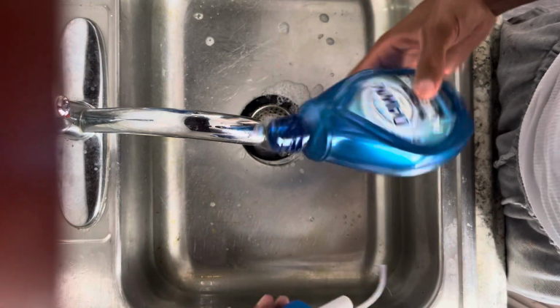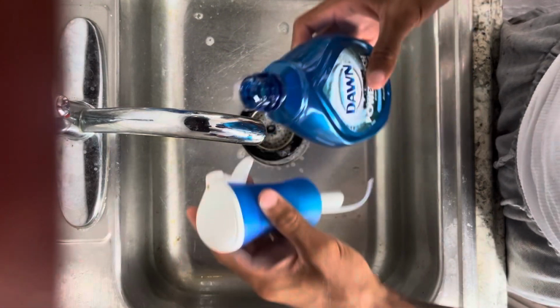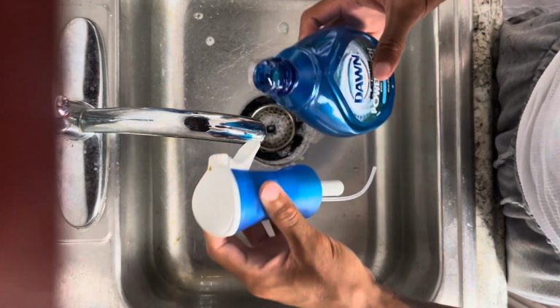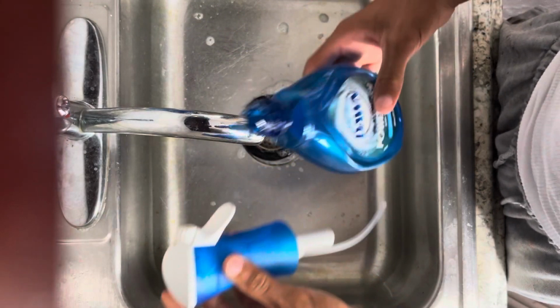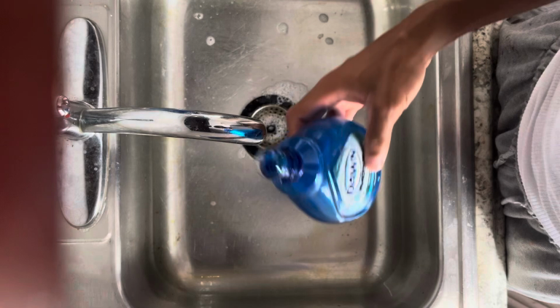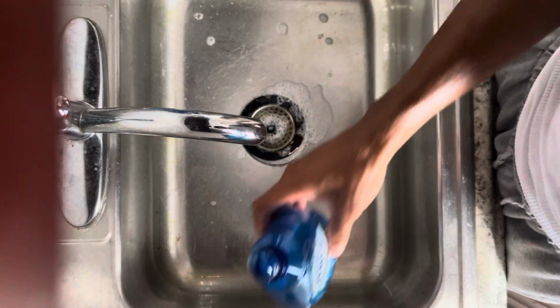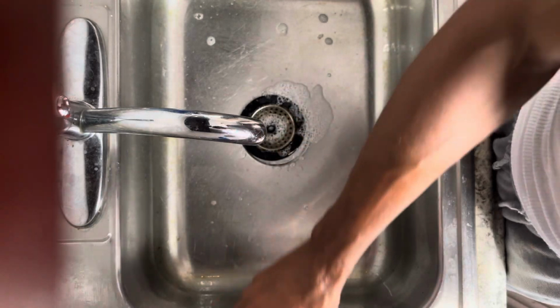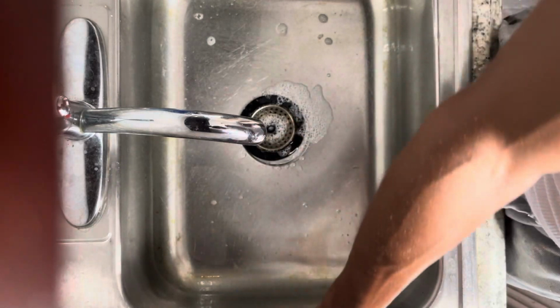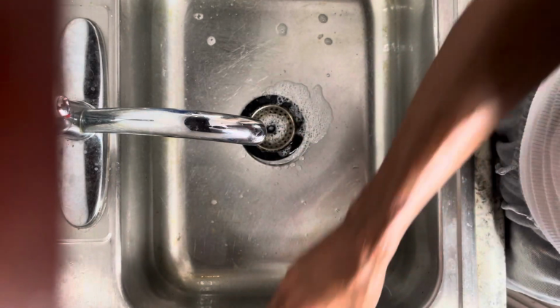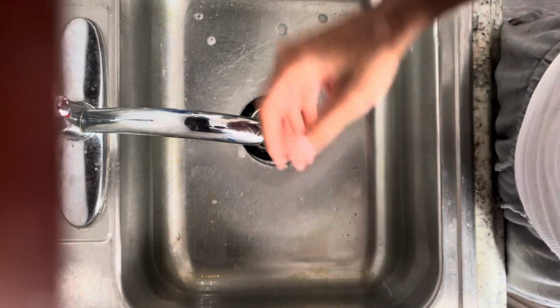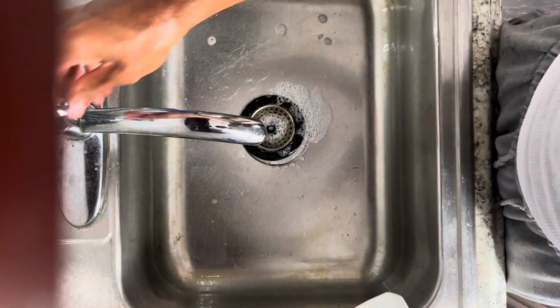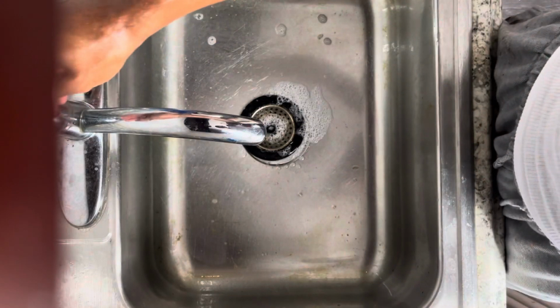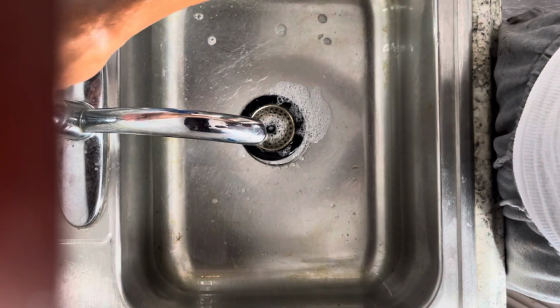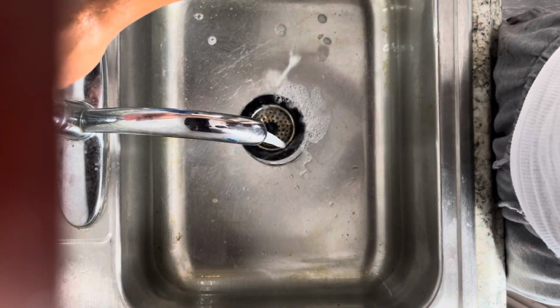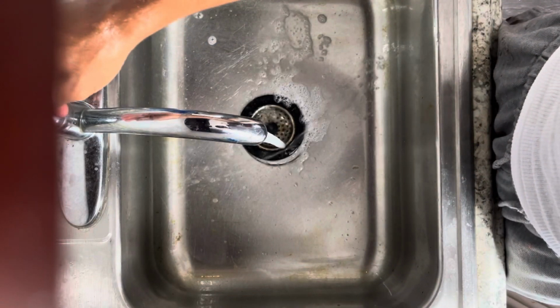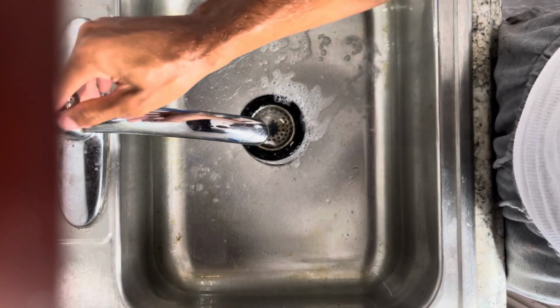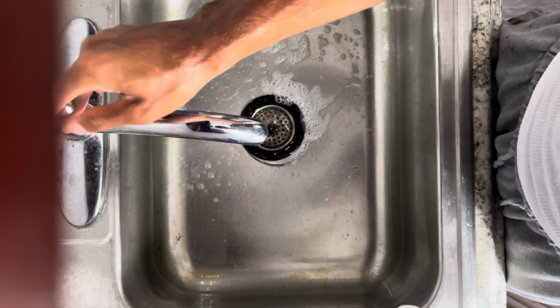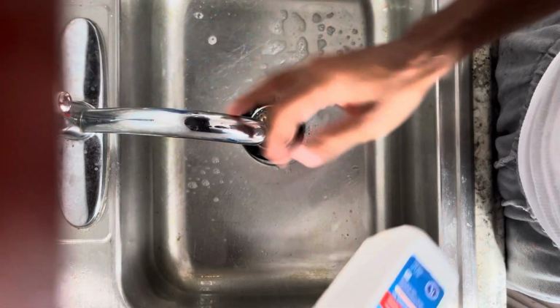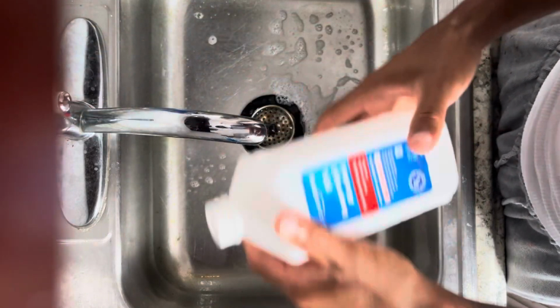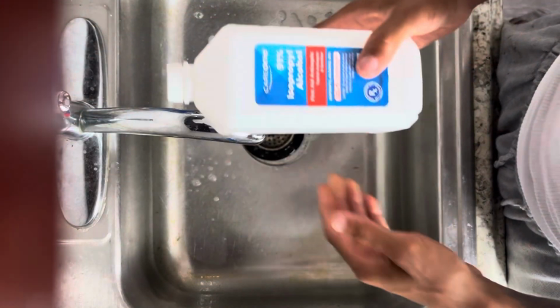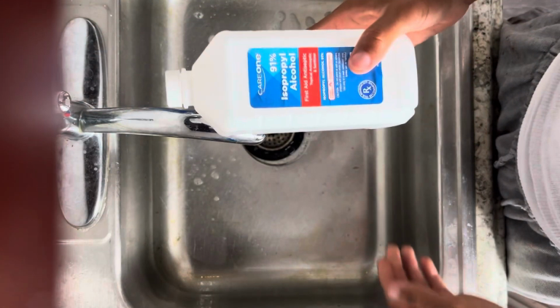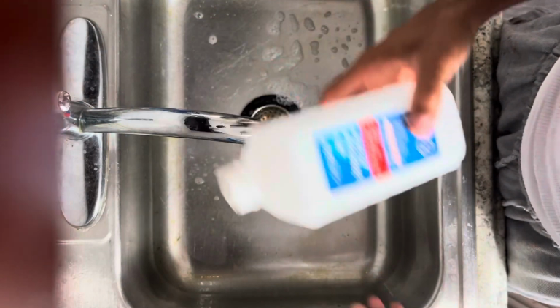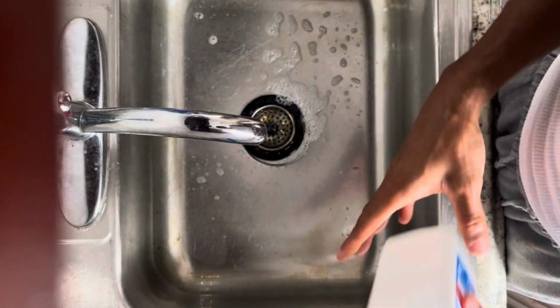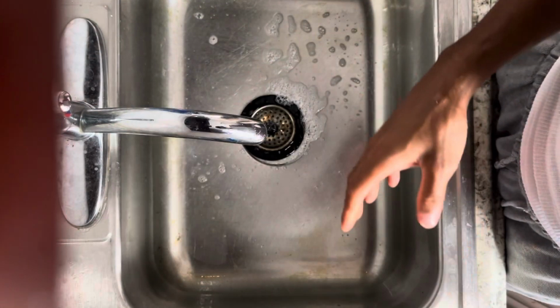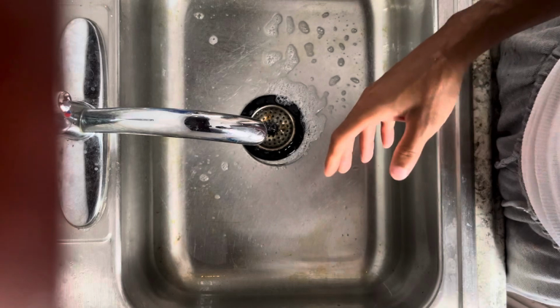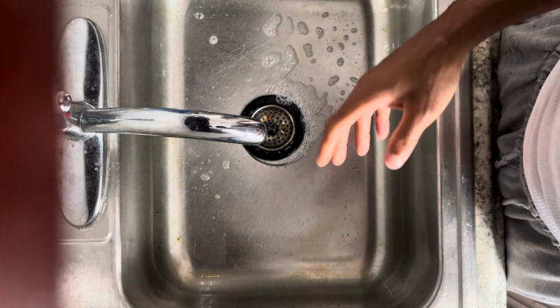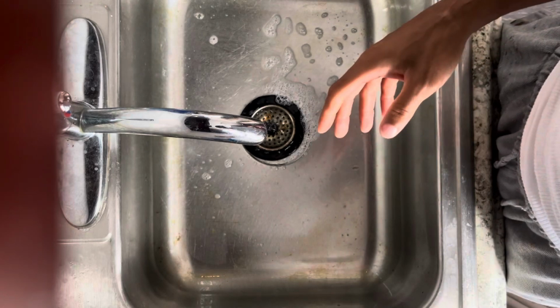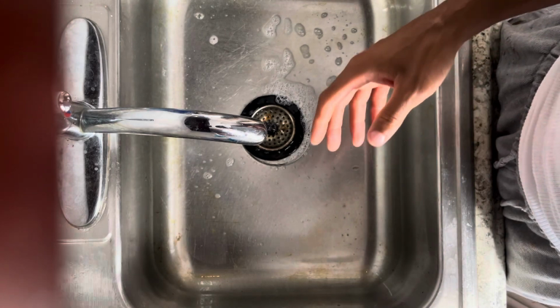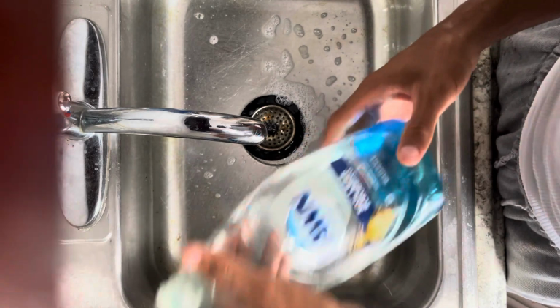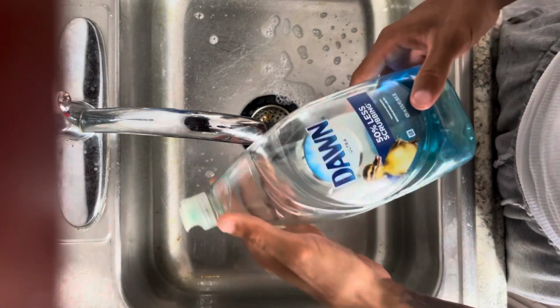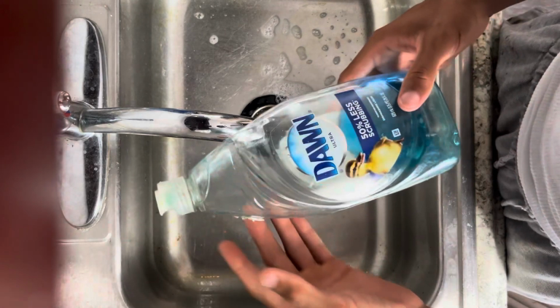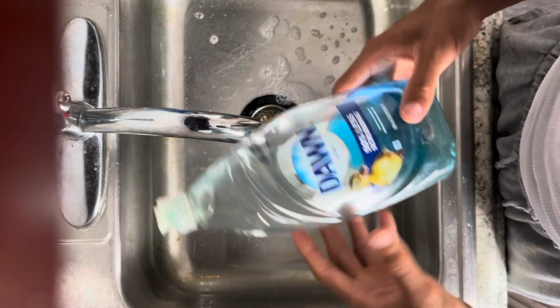All you're gonna need is this container, some water, some alcohol, and some Dawn soap.